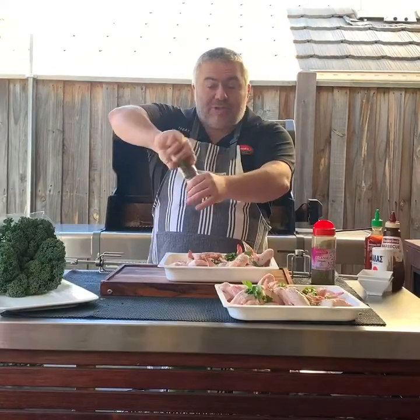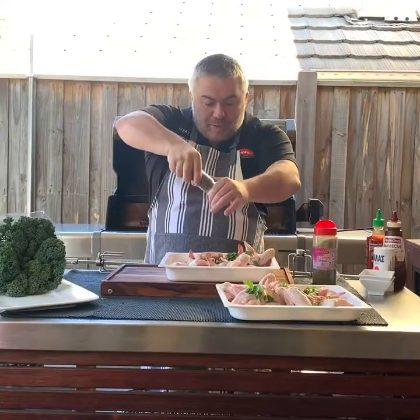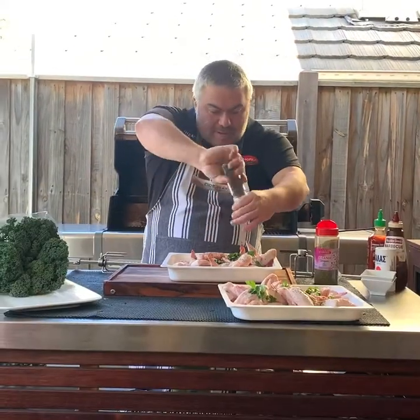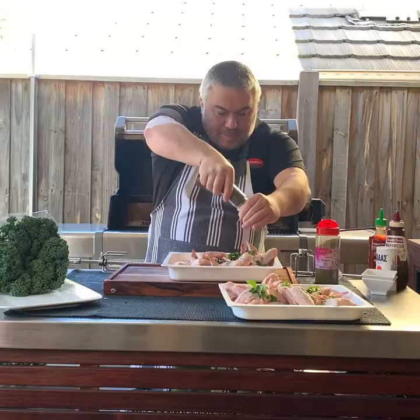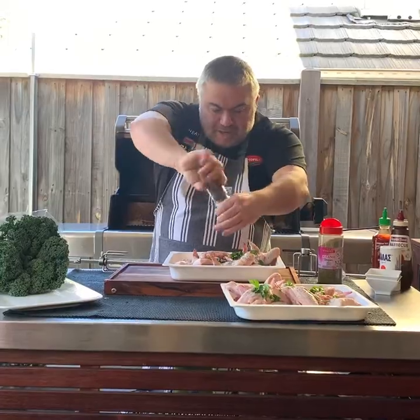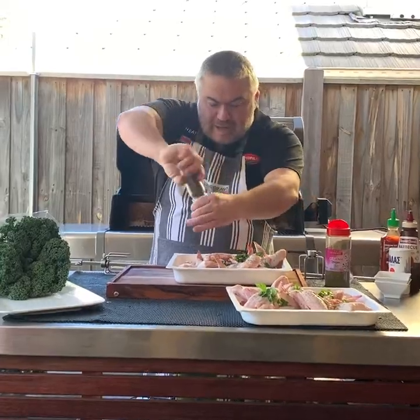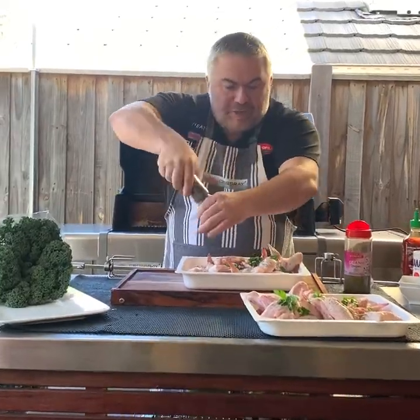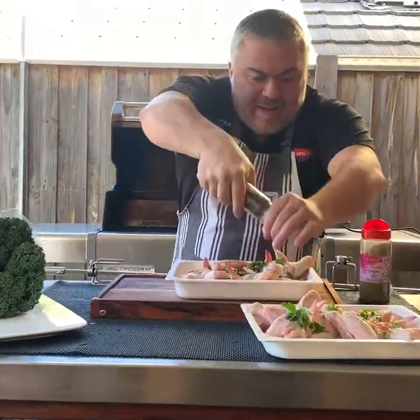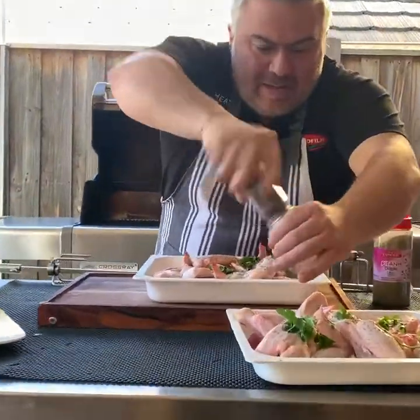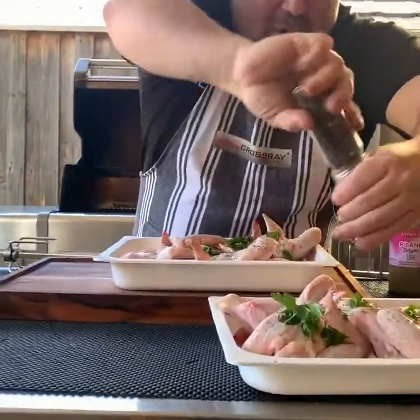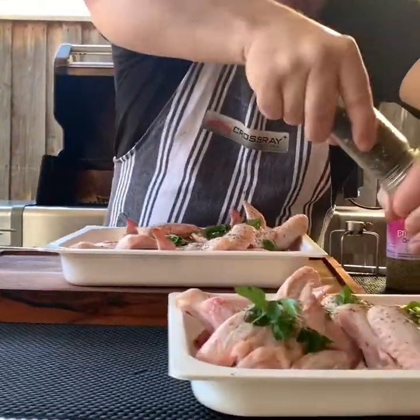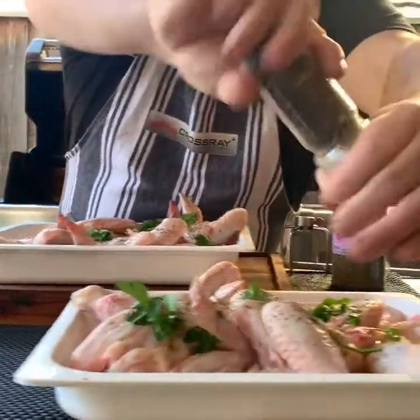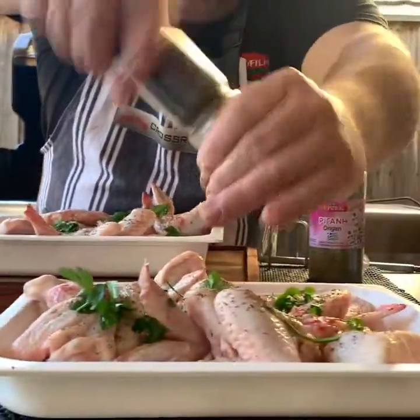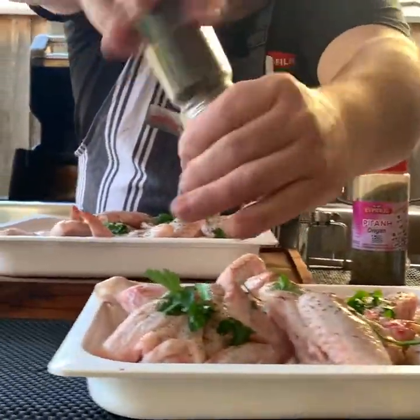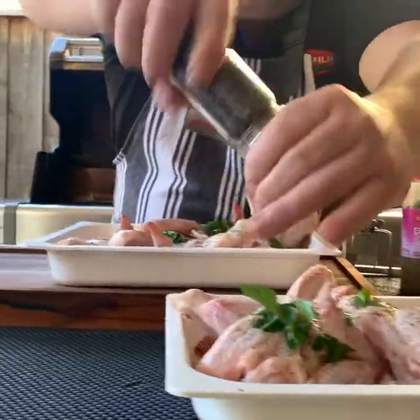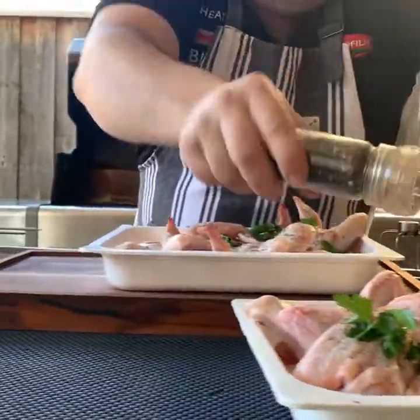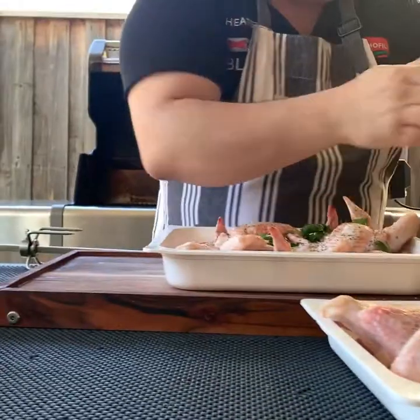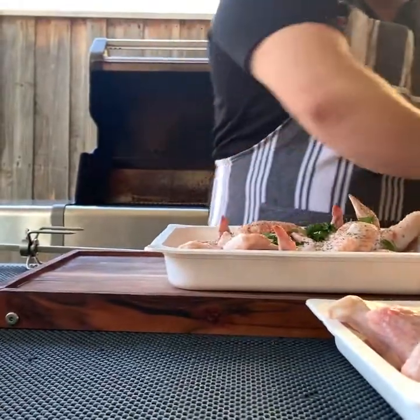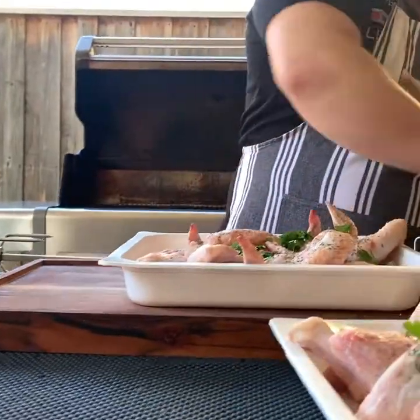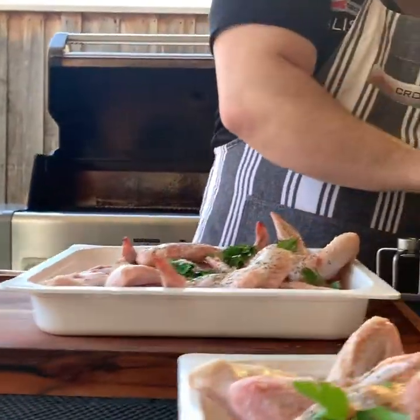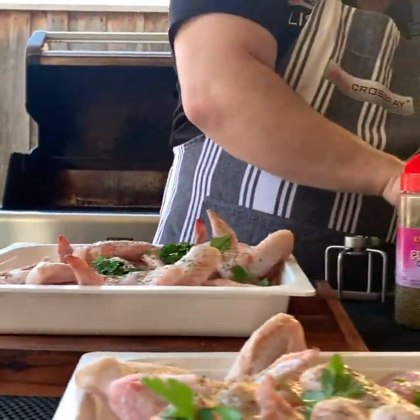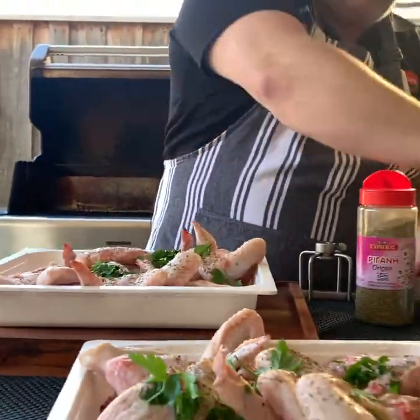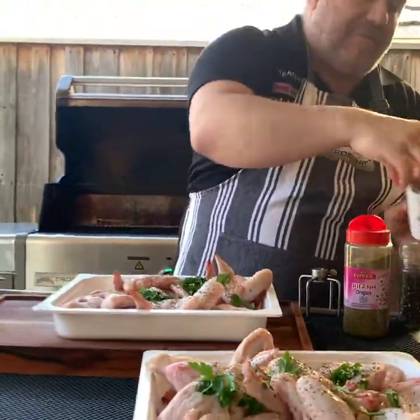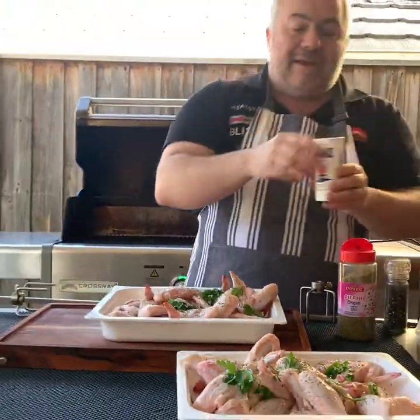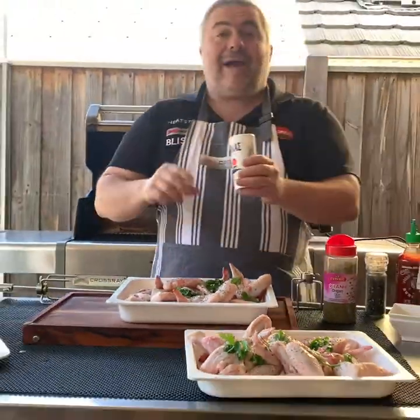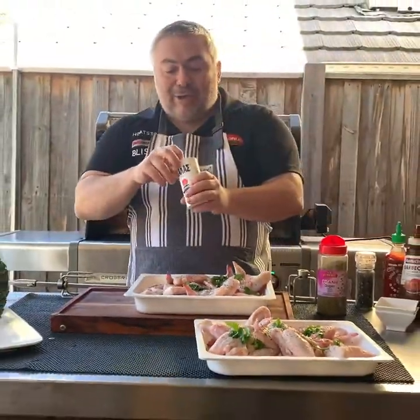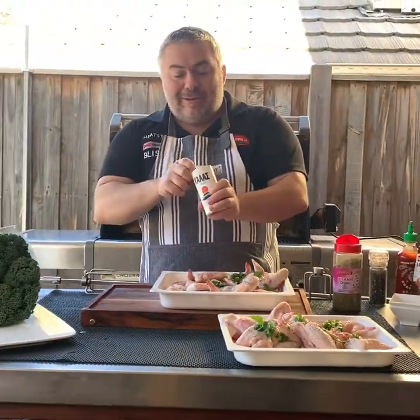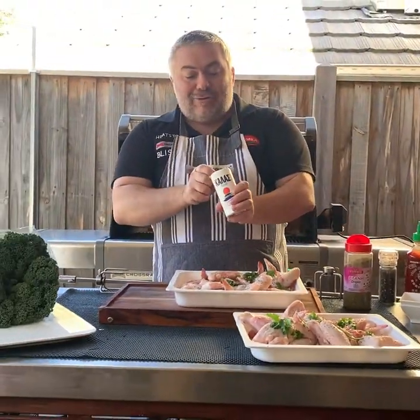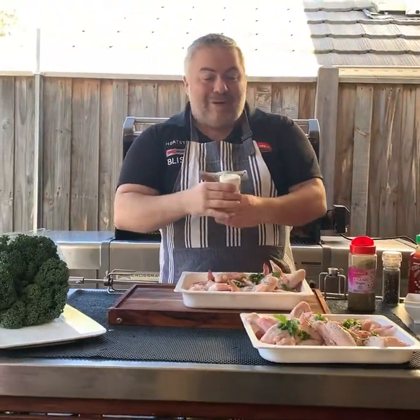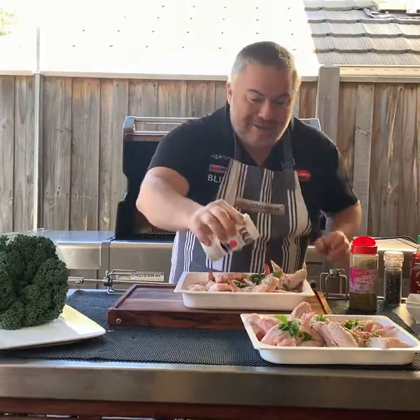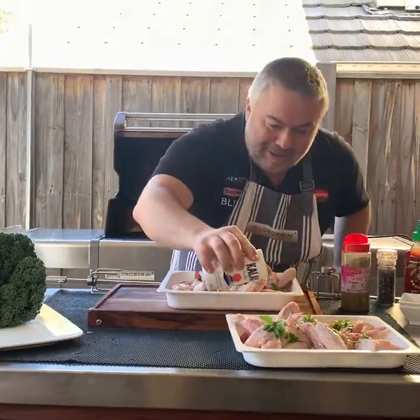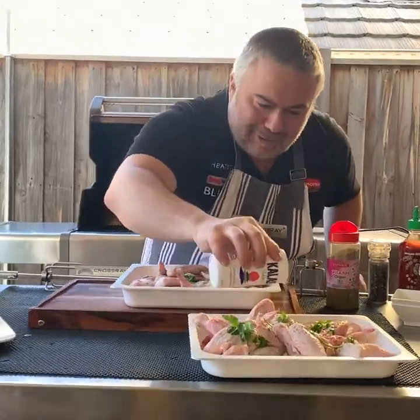Put some pepper on — crushed pepper all over your chicken. And of course we can't forget our salt, straight from Greece. Plenty of salt, just like that.